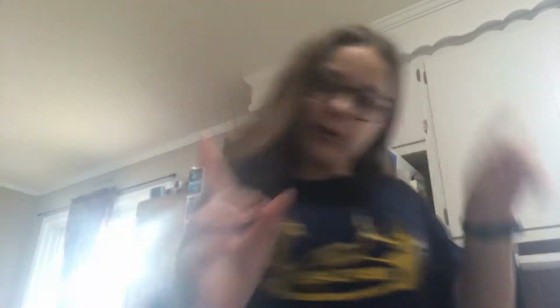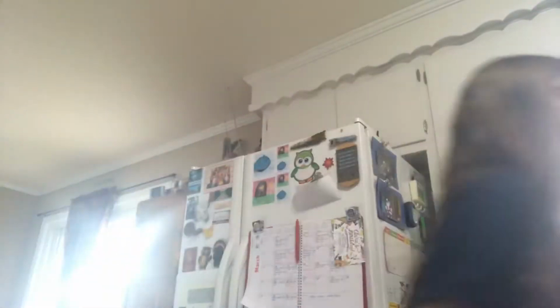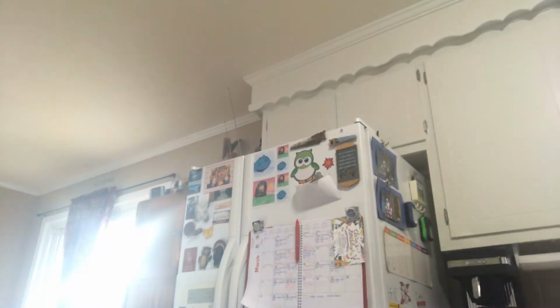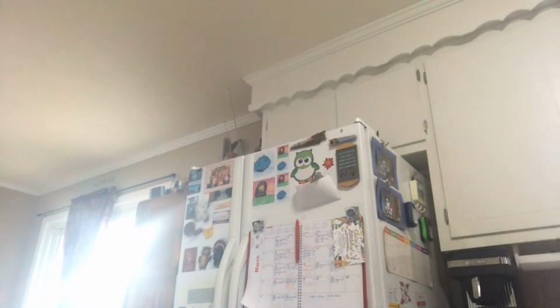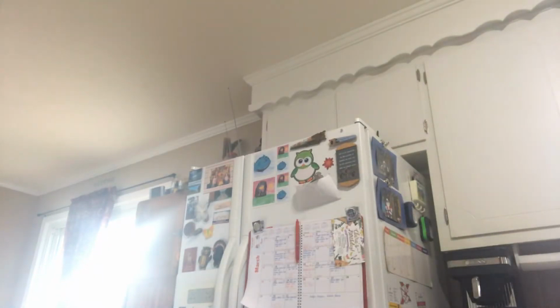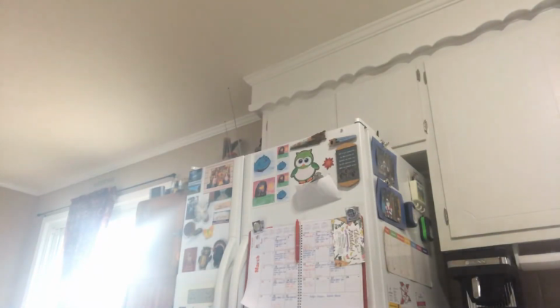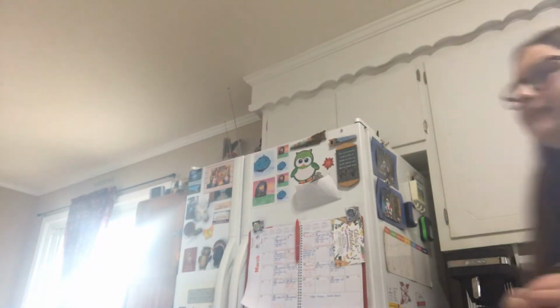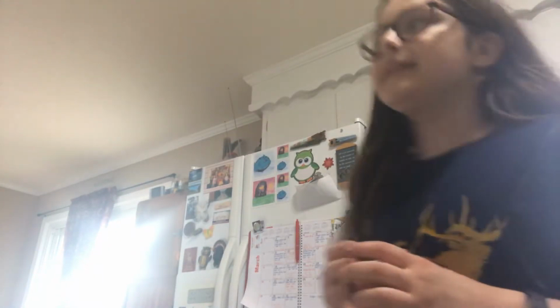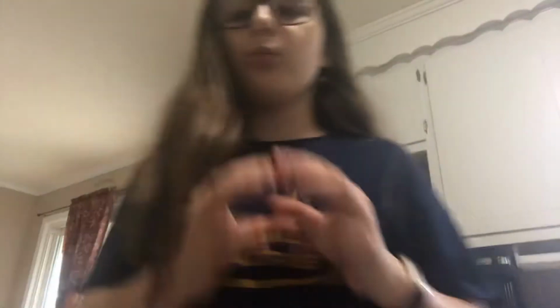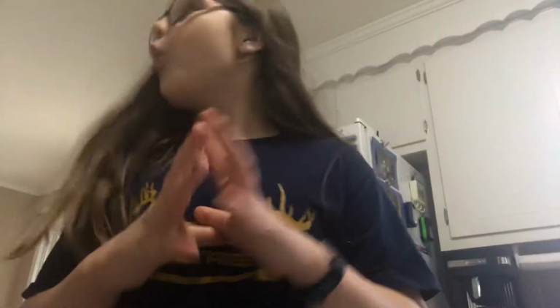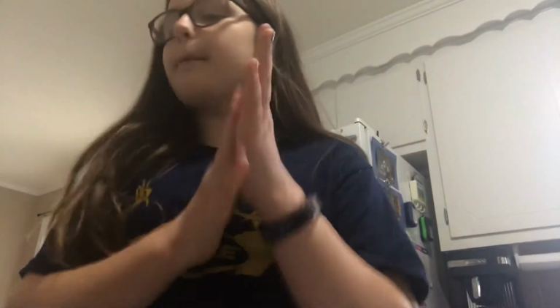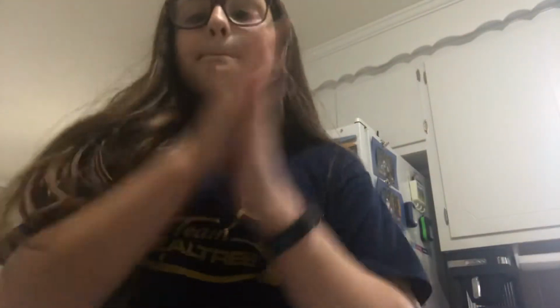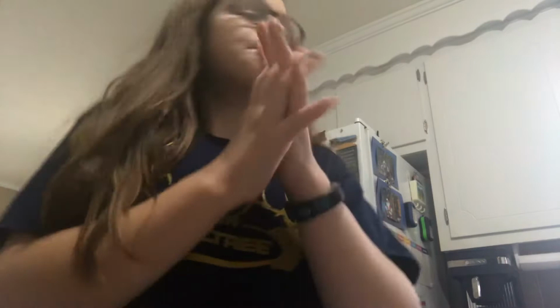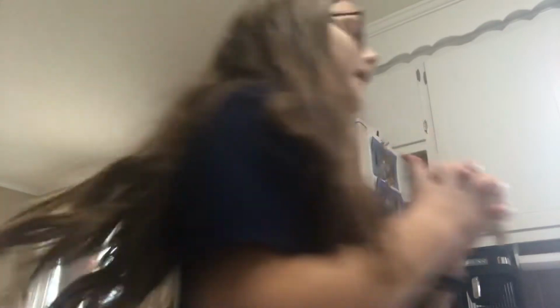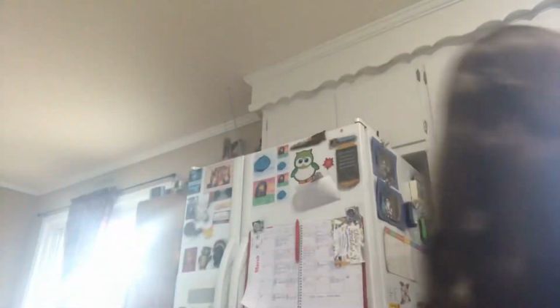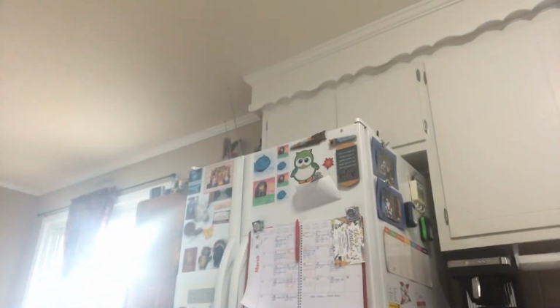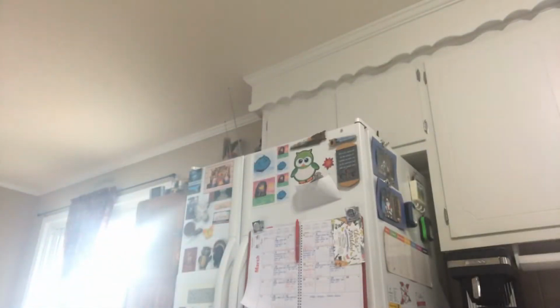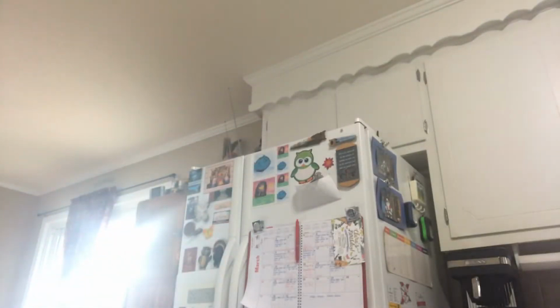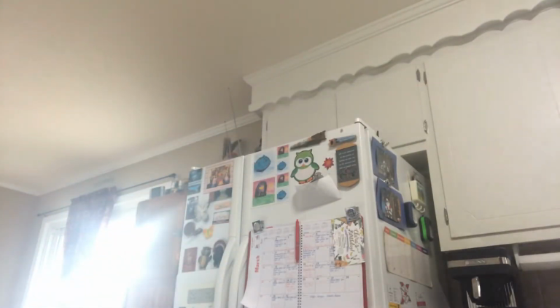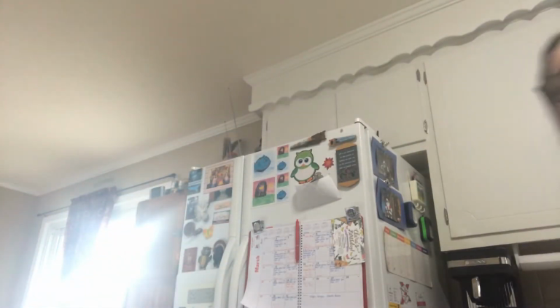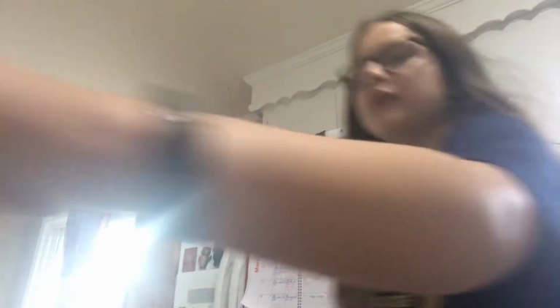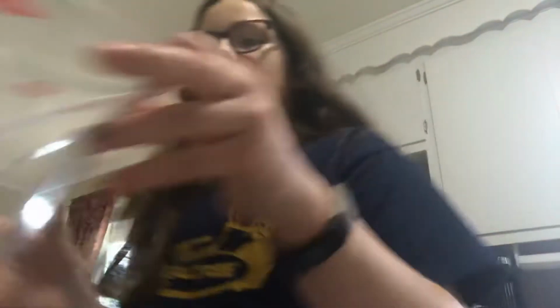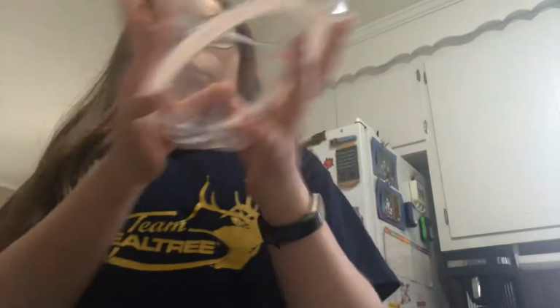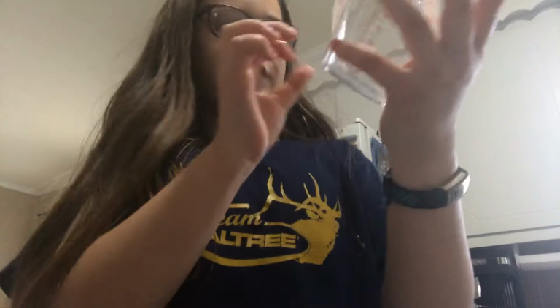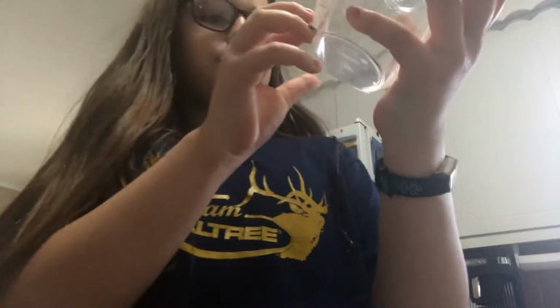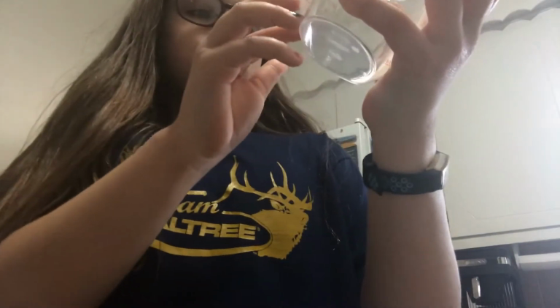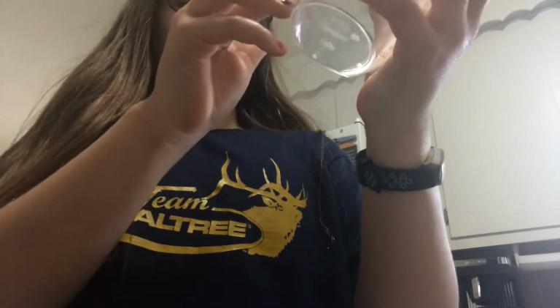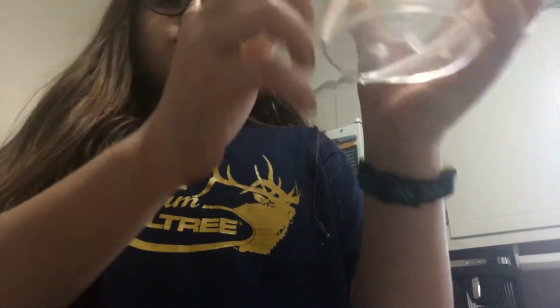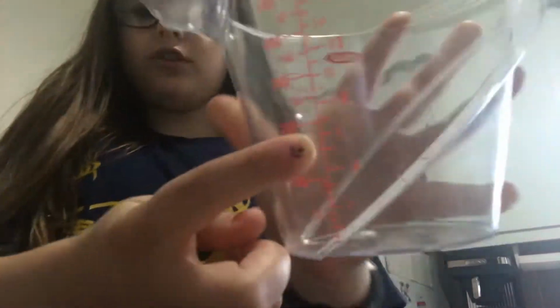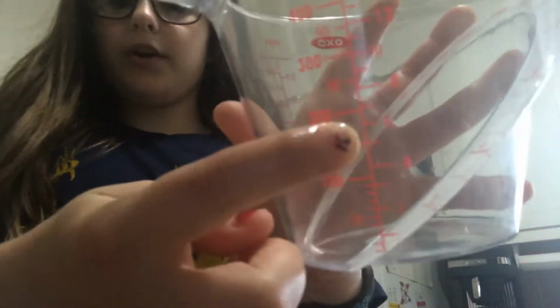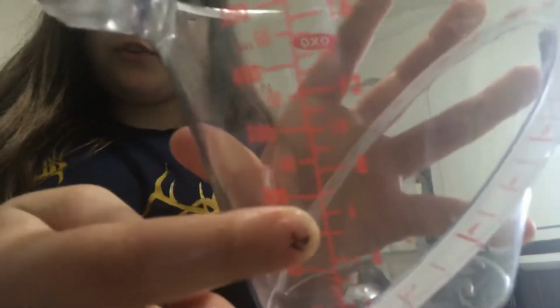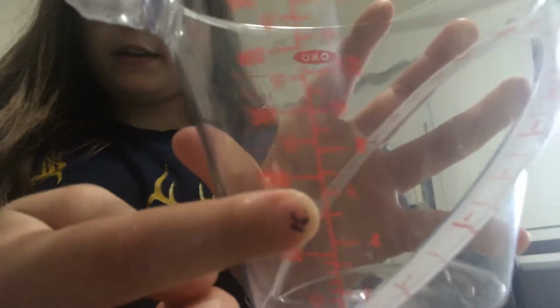So warm up your water — get it warm — and then you'll want to fill it up to the 200 mark right here.